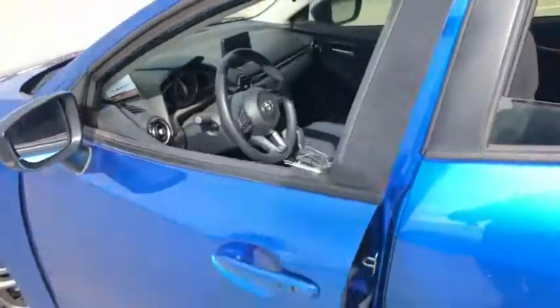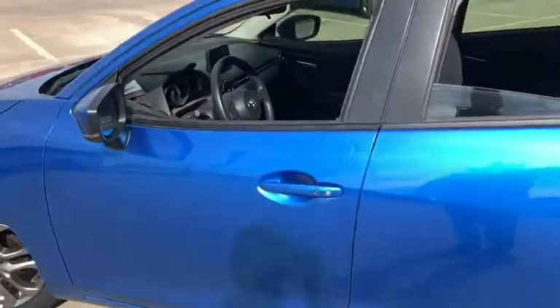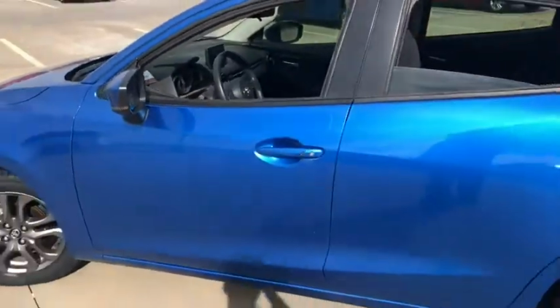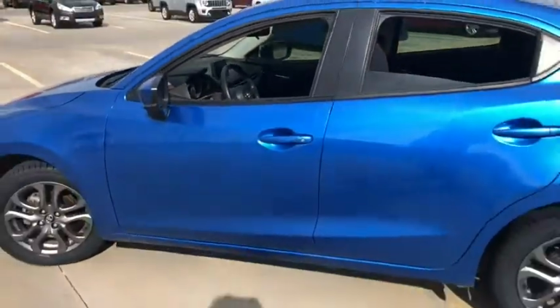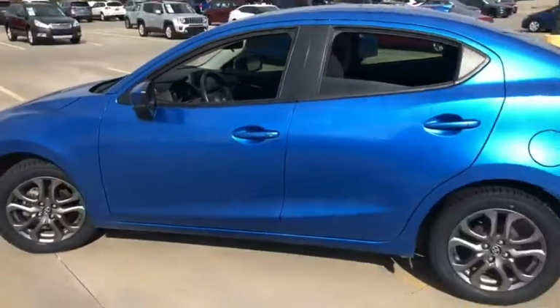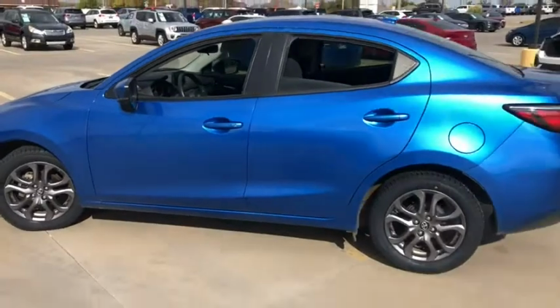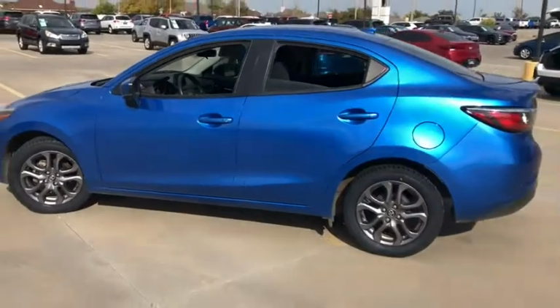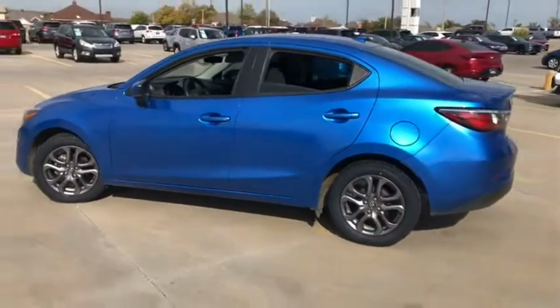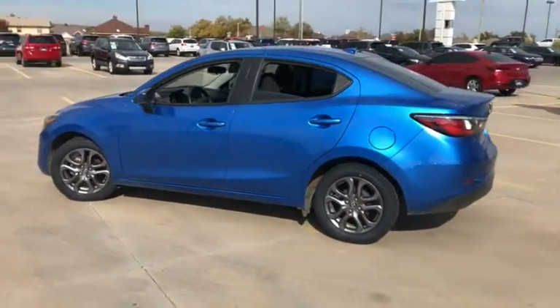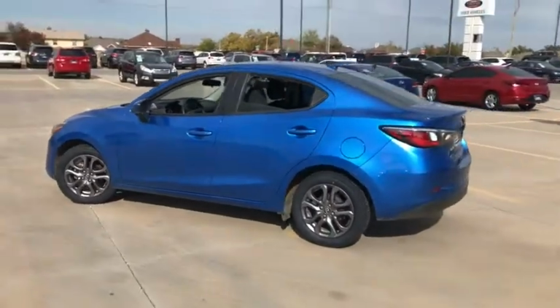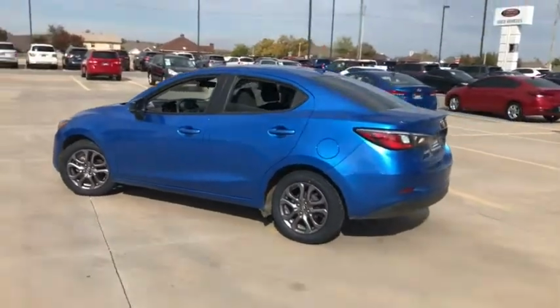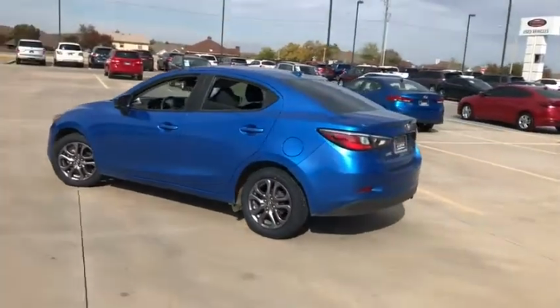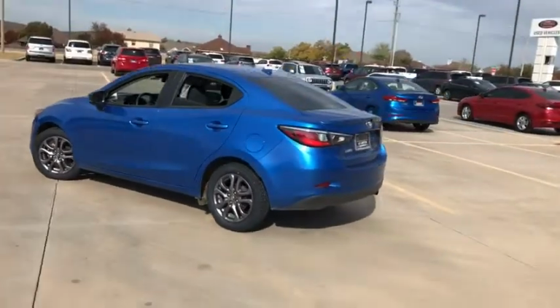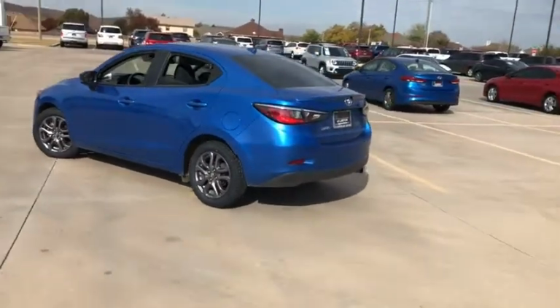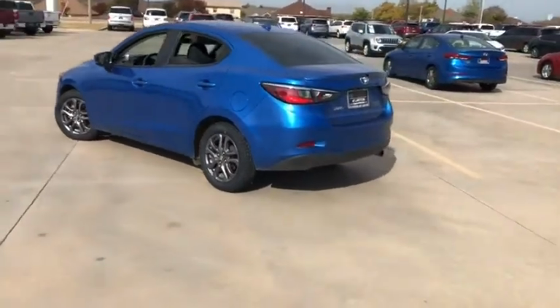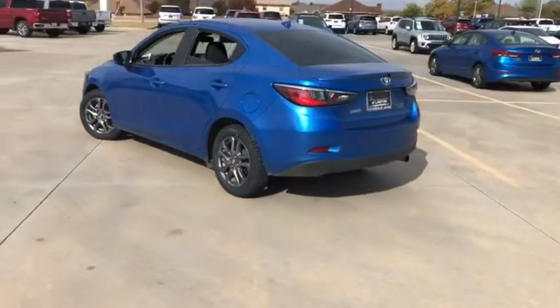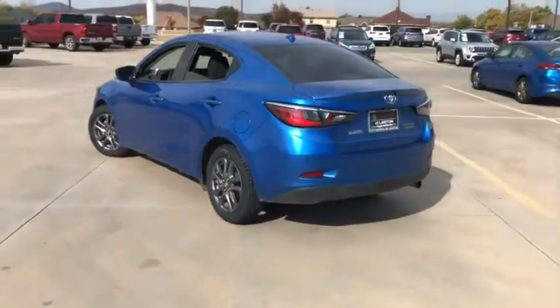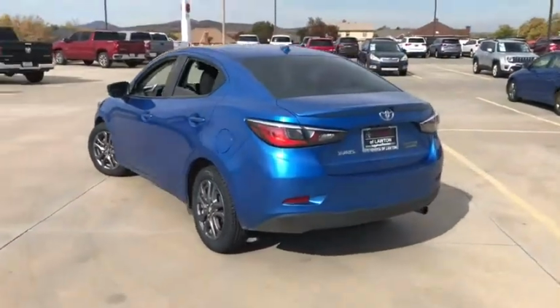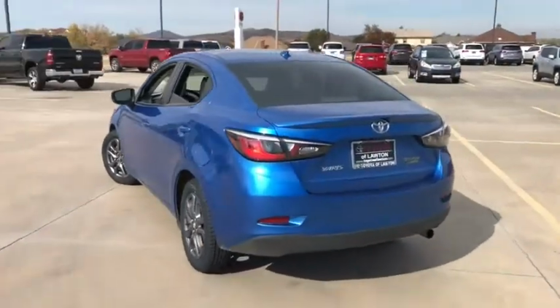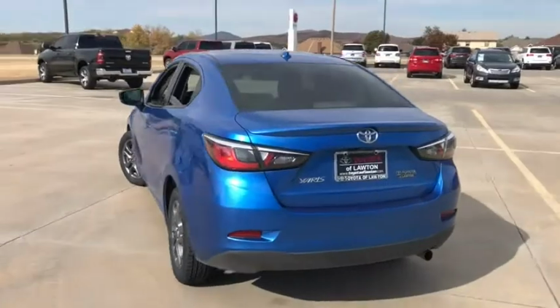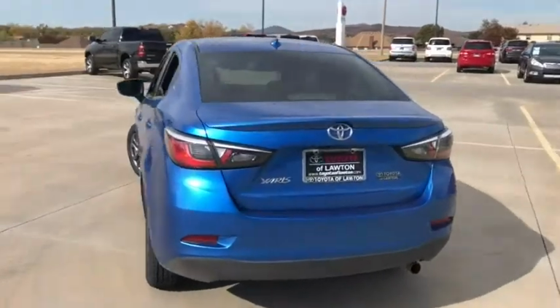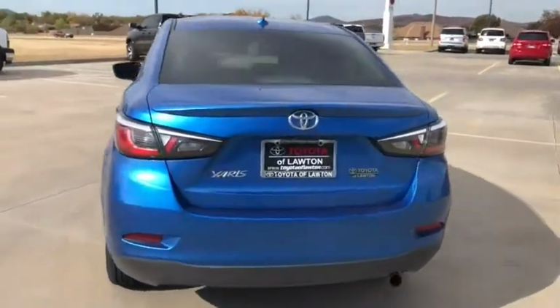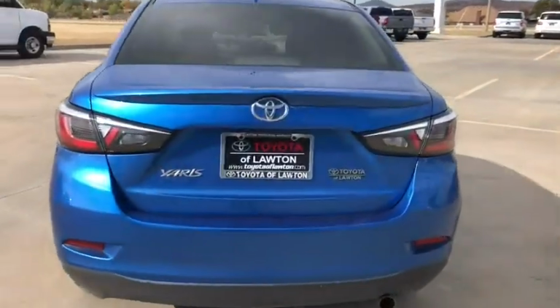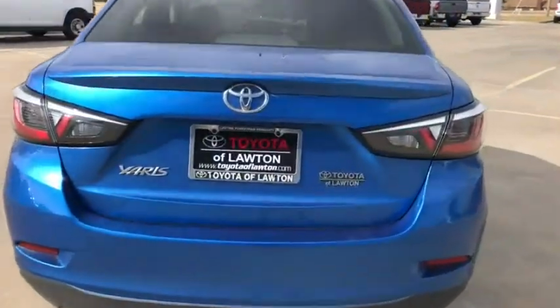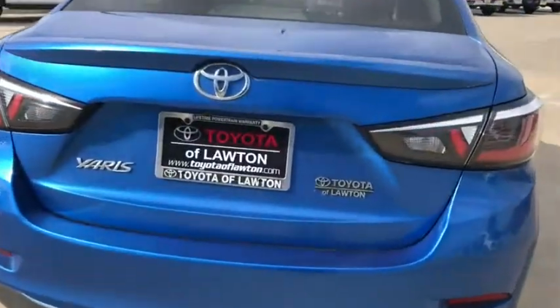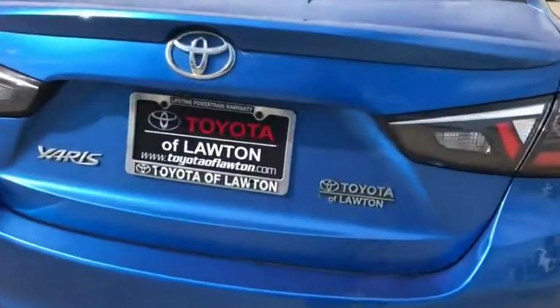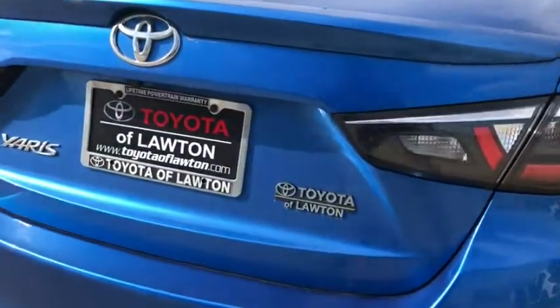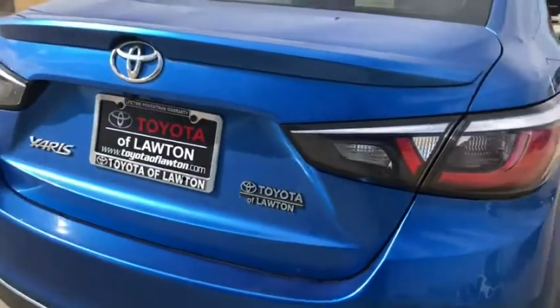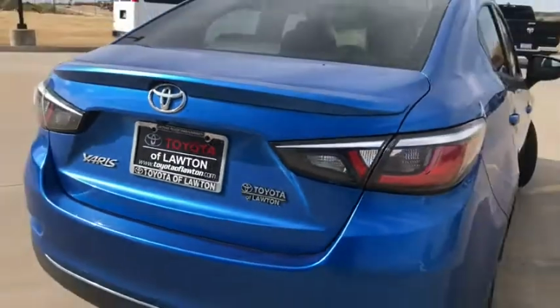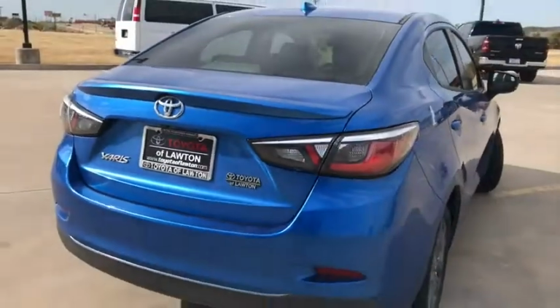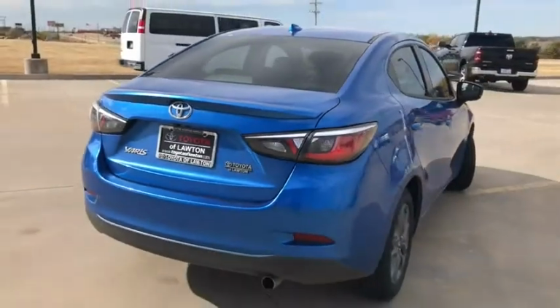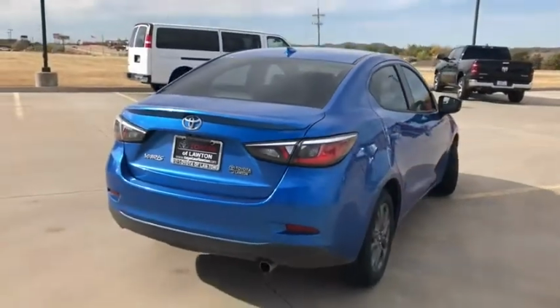Traction control, dual airbags, alloy wheels, power steering, rear window defroster, power windows, fog lights, electronic stability control, trip computer, panic alarm, brake assist.